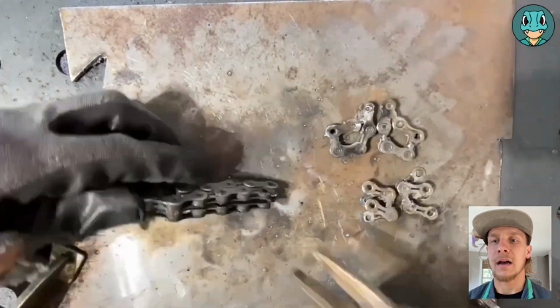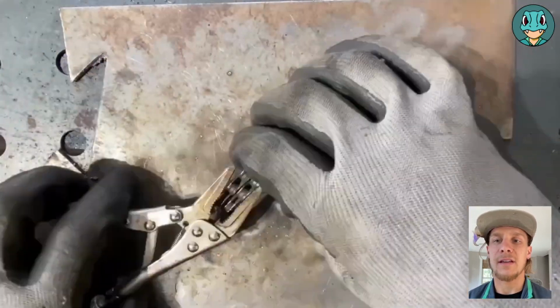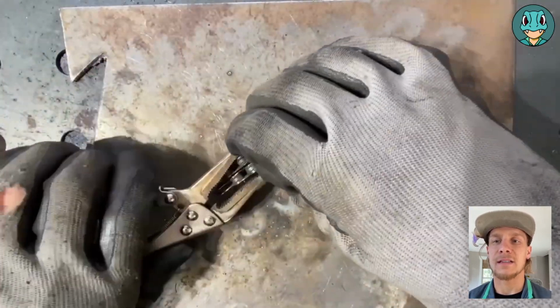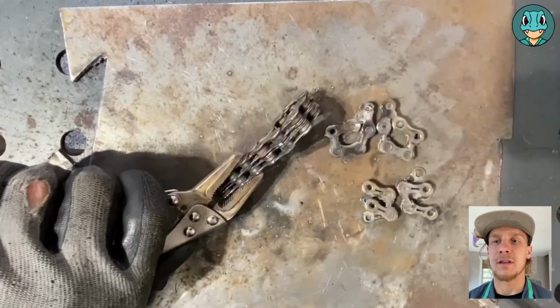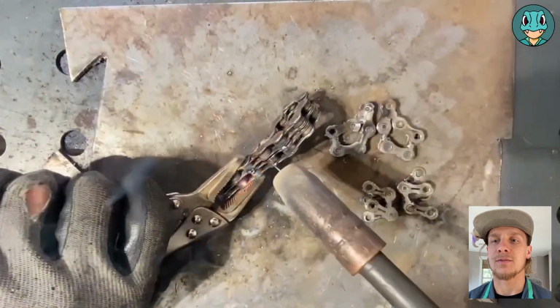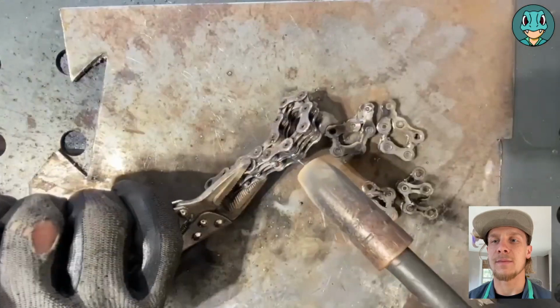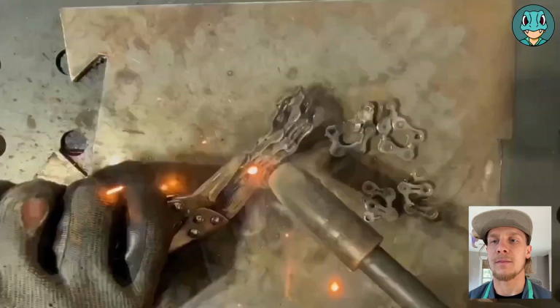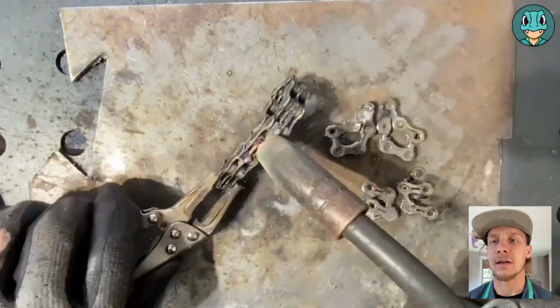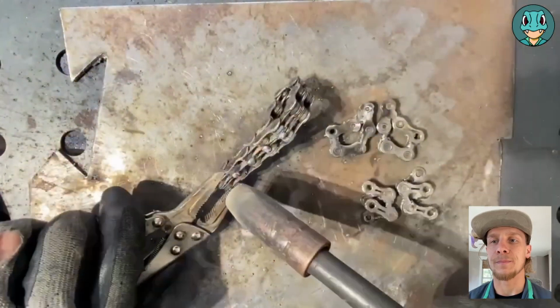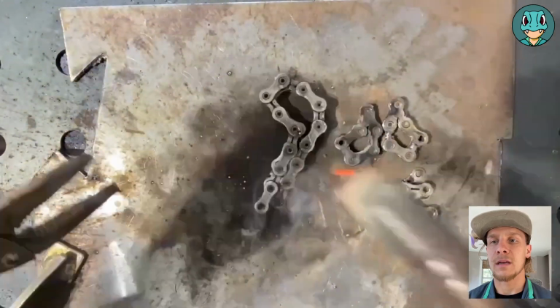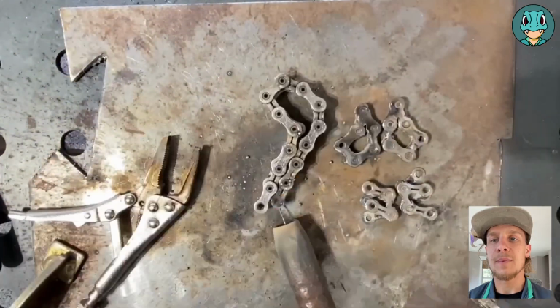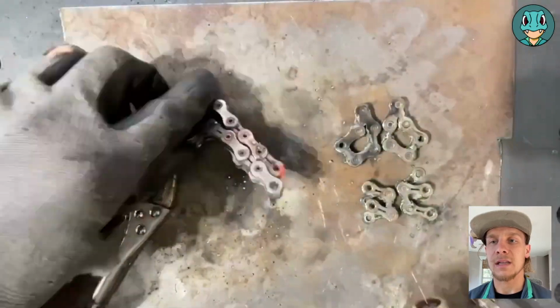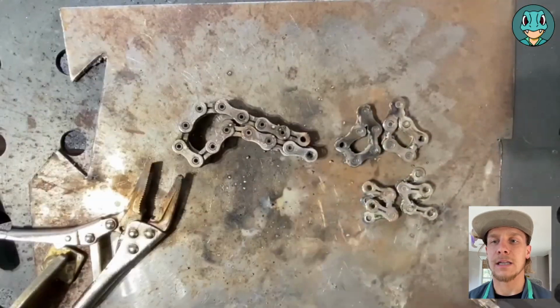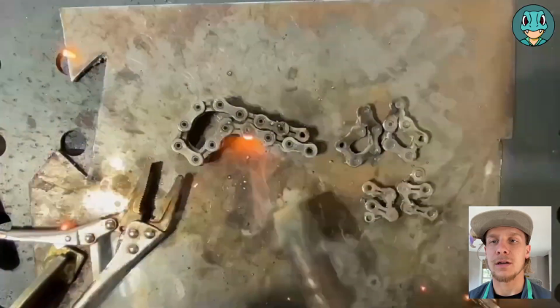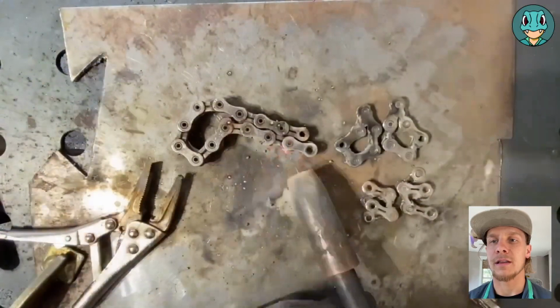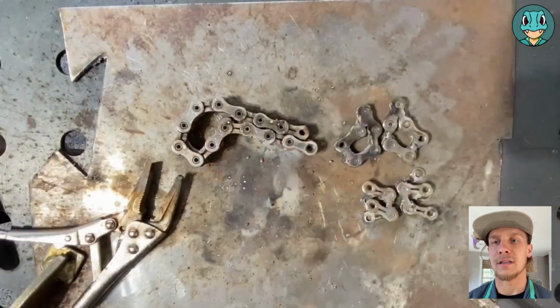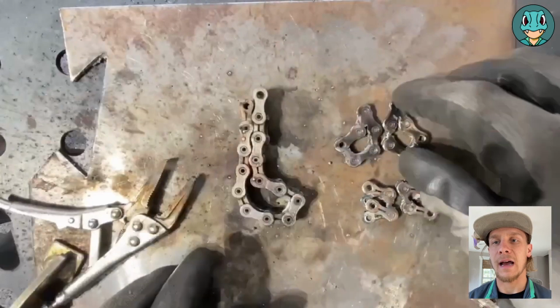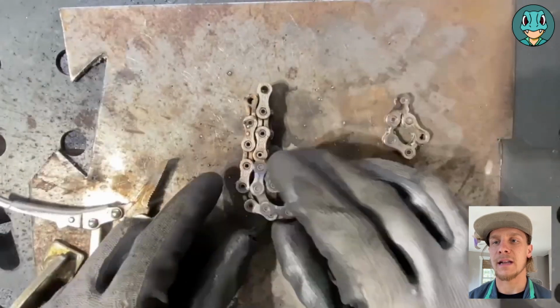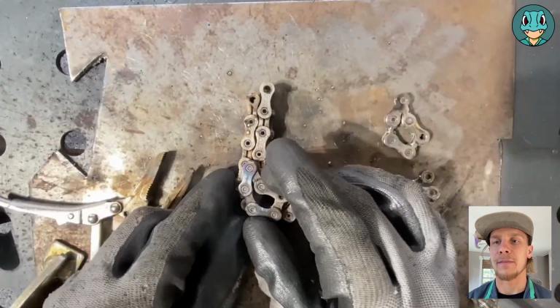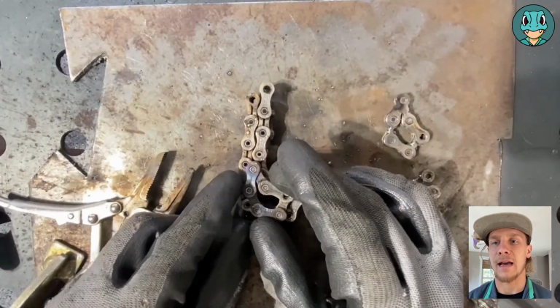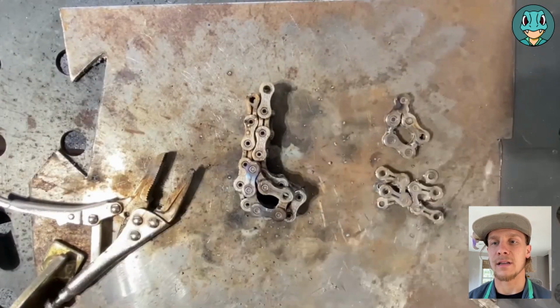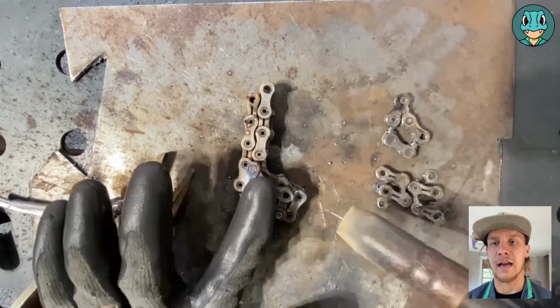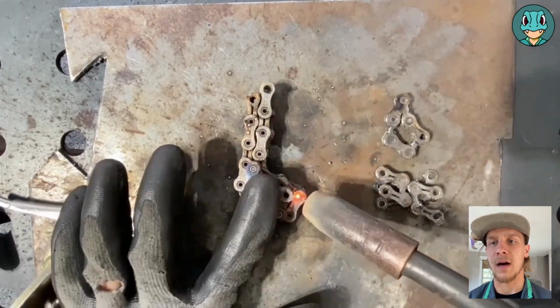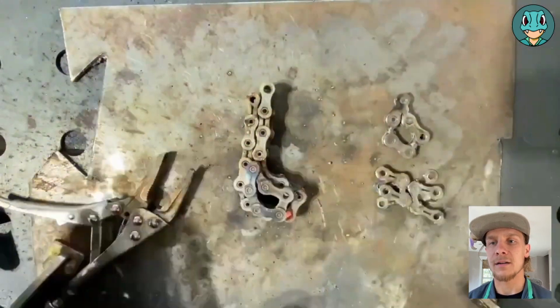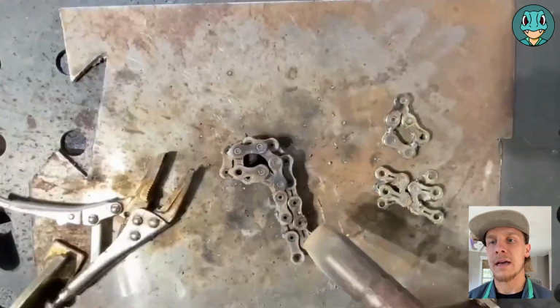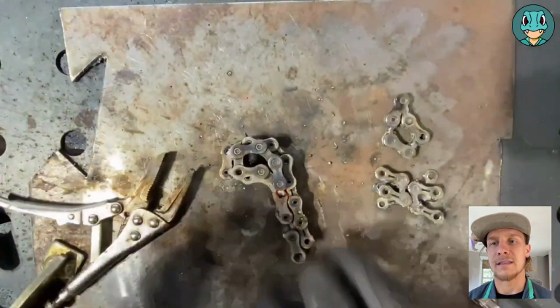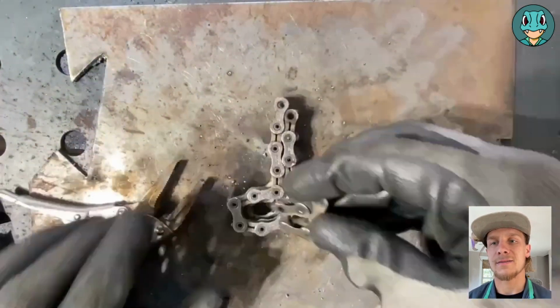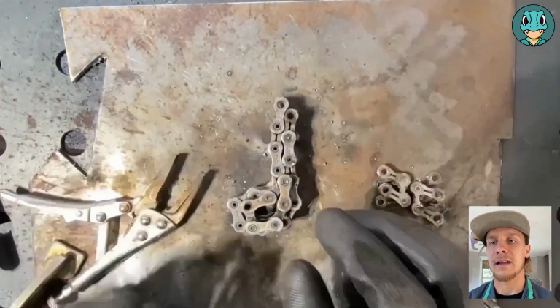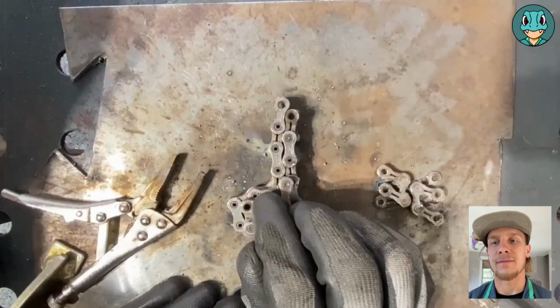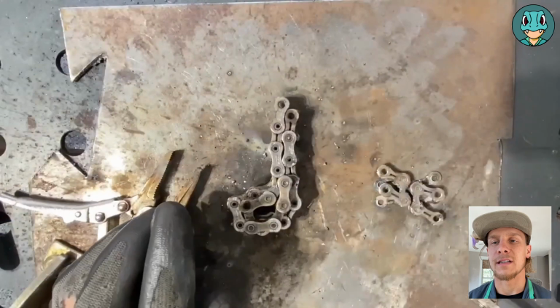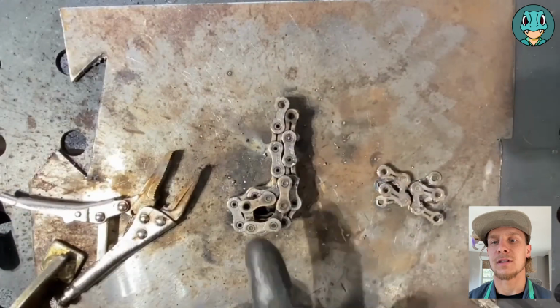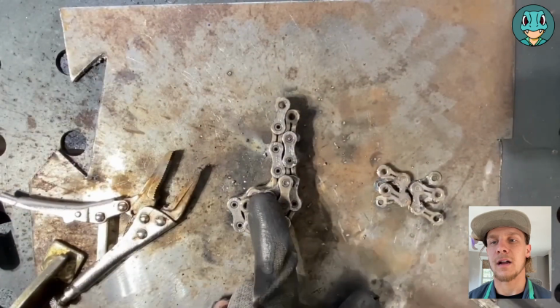I found that this is sort of the best for keeping them clean and looking good, so that those sides that I am attaching — like the side of the body here — is nice and flat, and I don't have to do any additional cleaning on it.